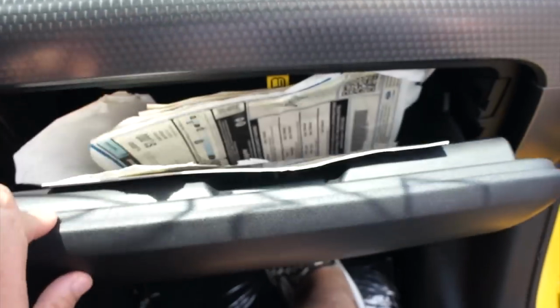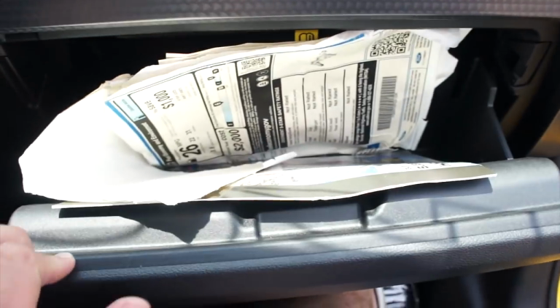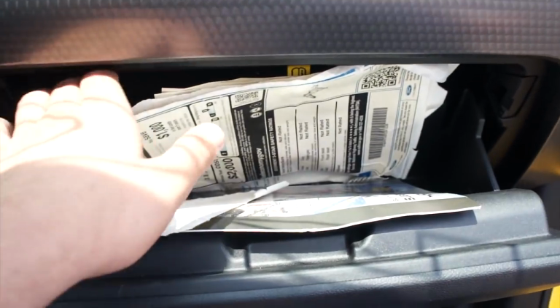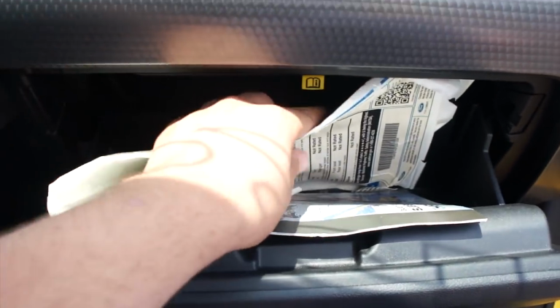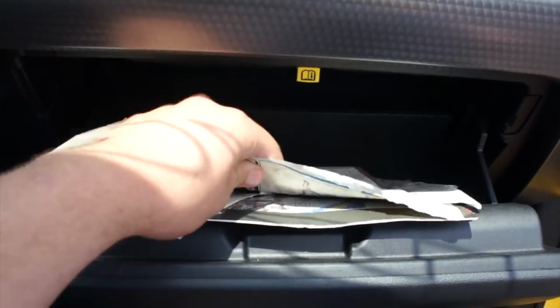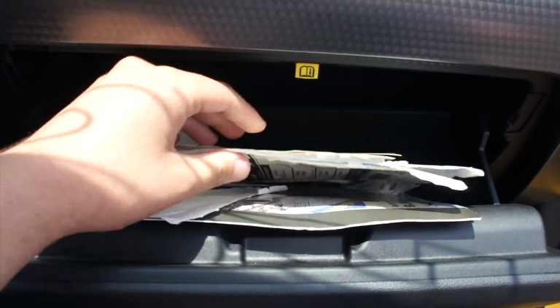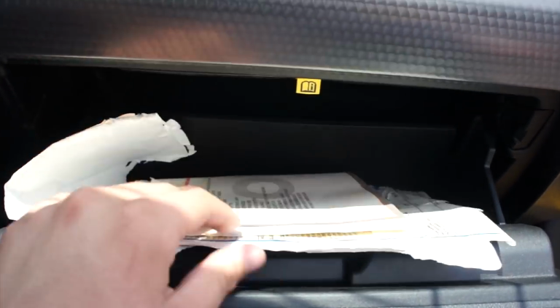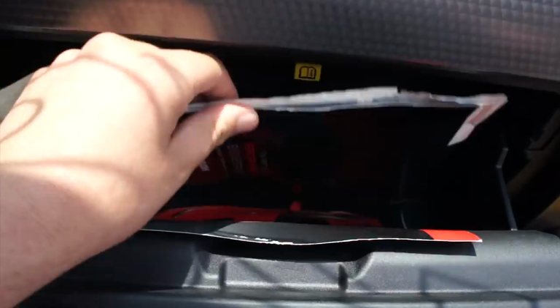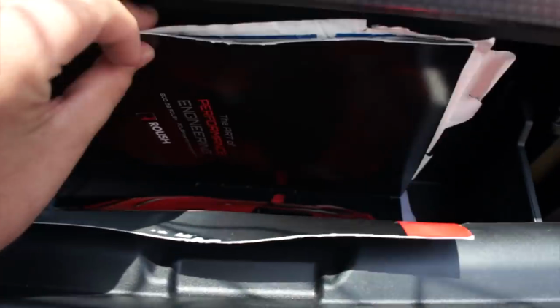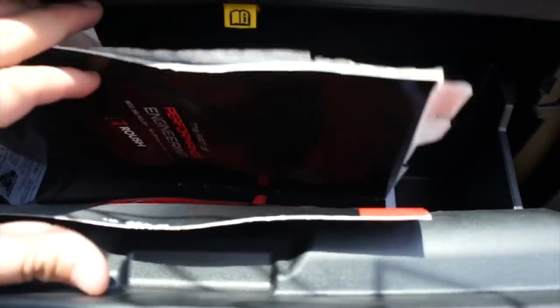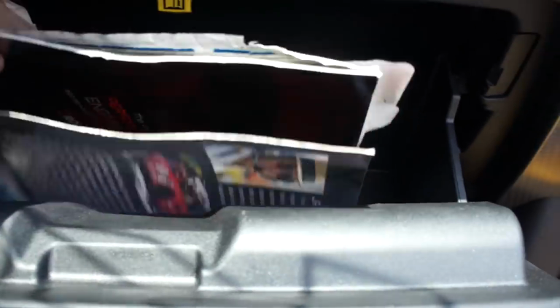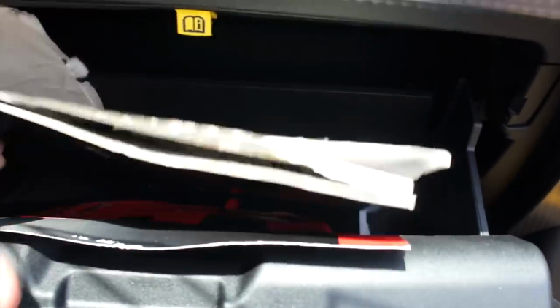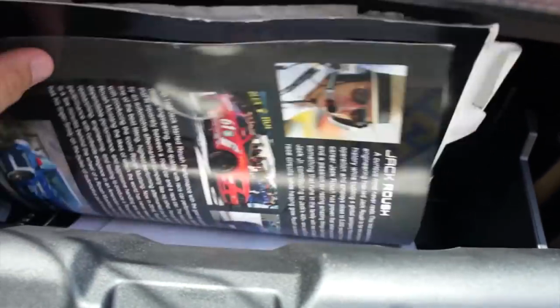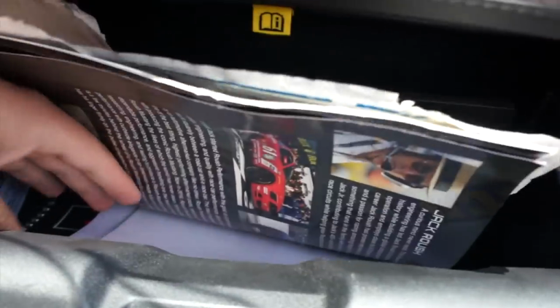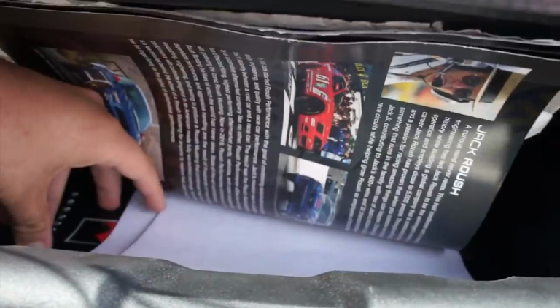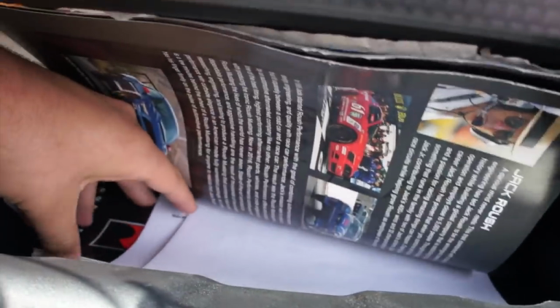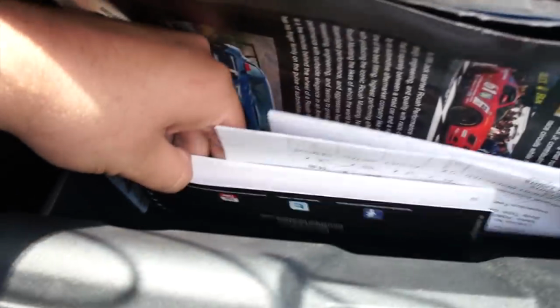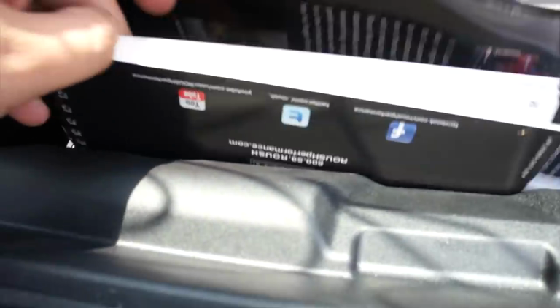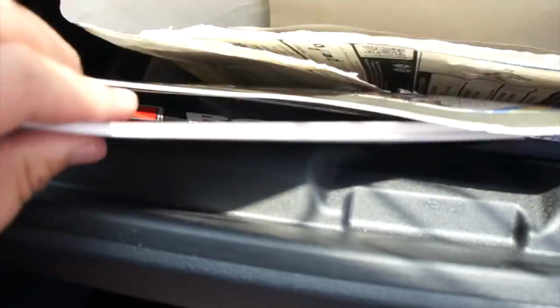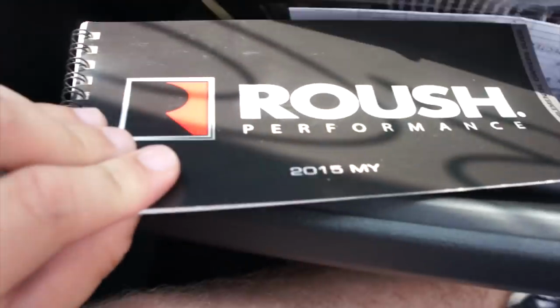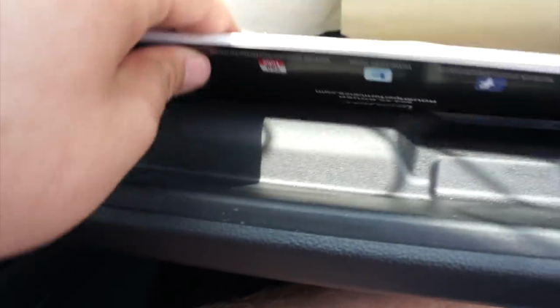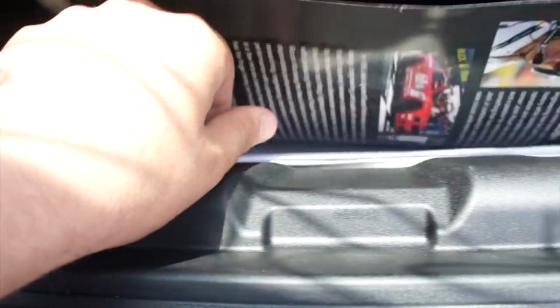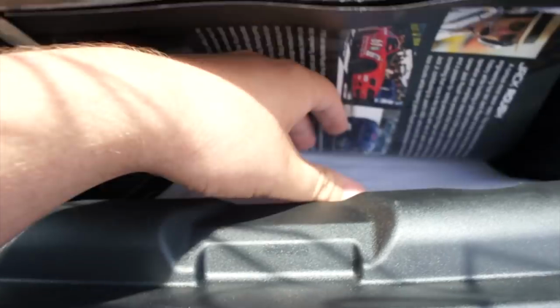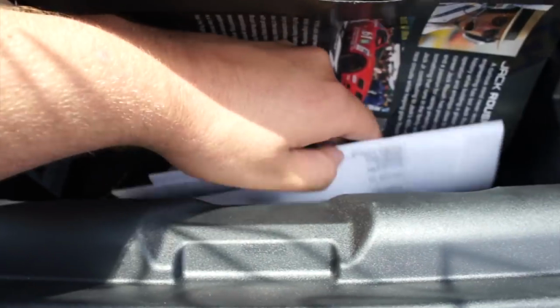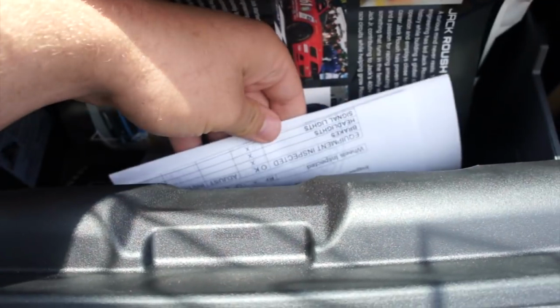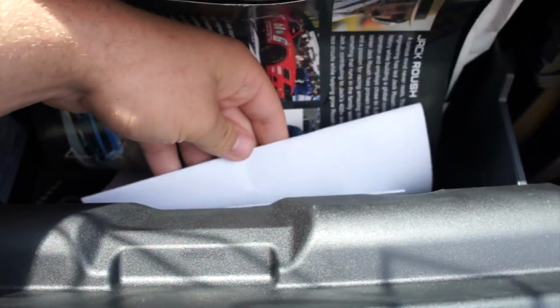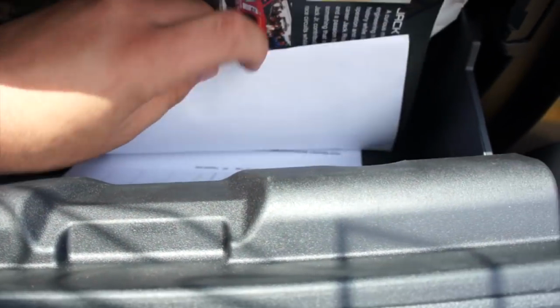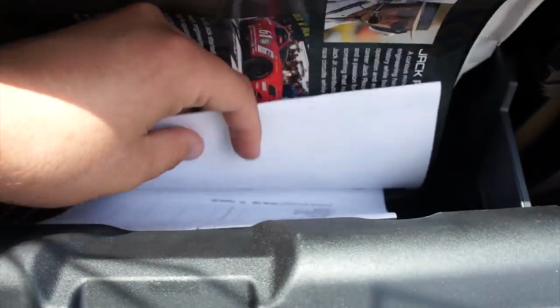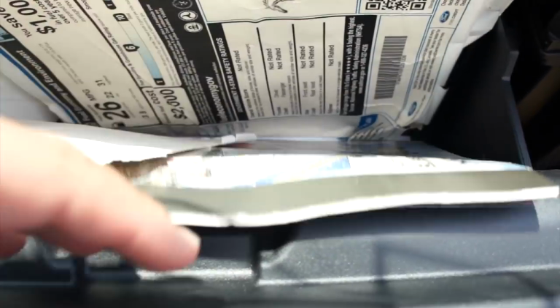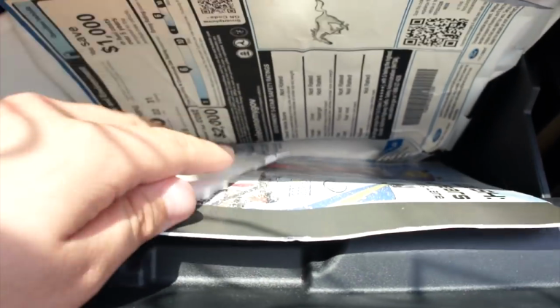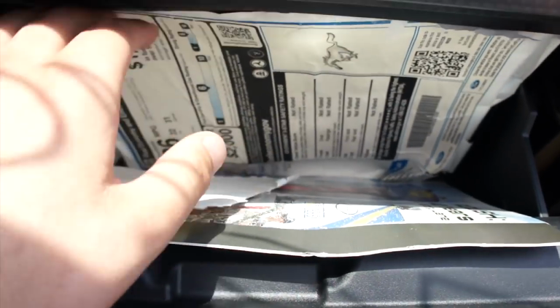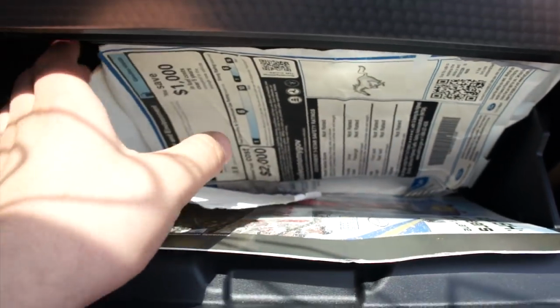Inside here, as I showed, the window sticker — it does even have a Roush booklet as well as your owner's literature. Everything is in here and you also do have your state inspection certificate.